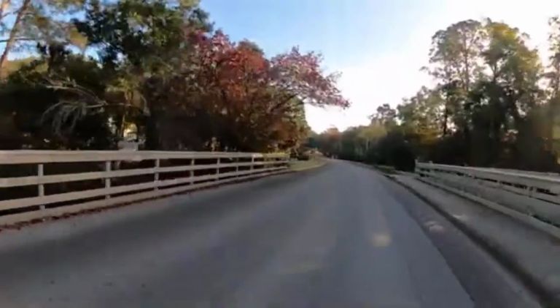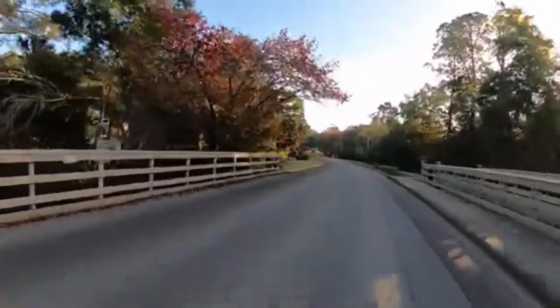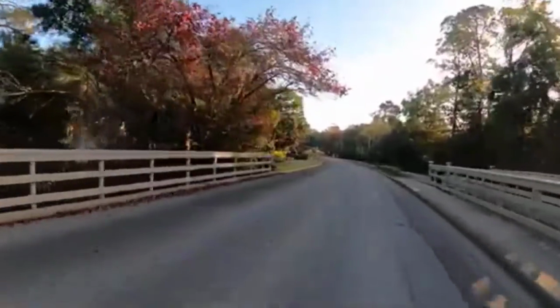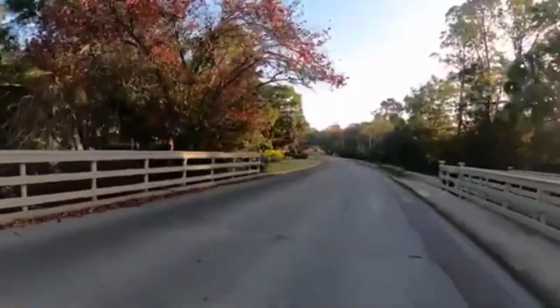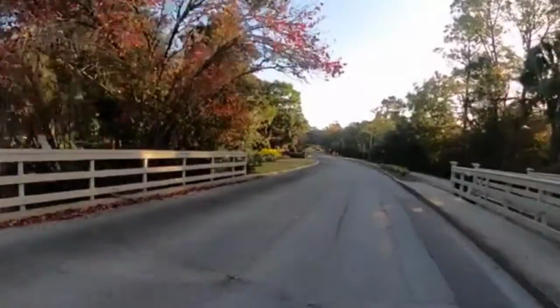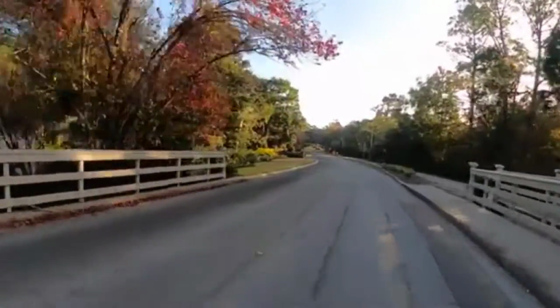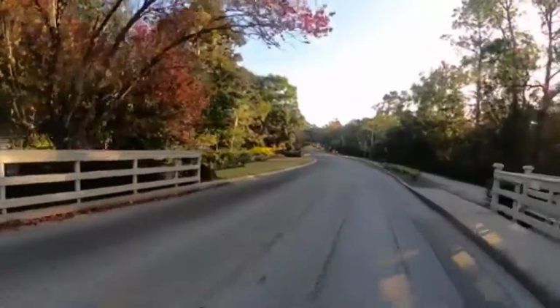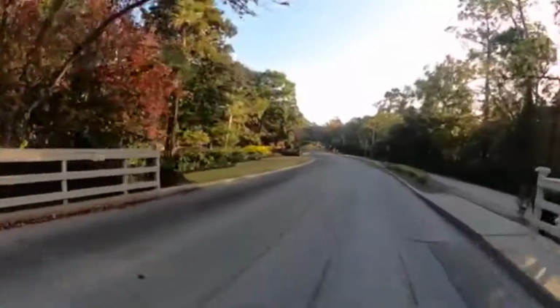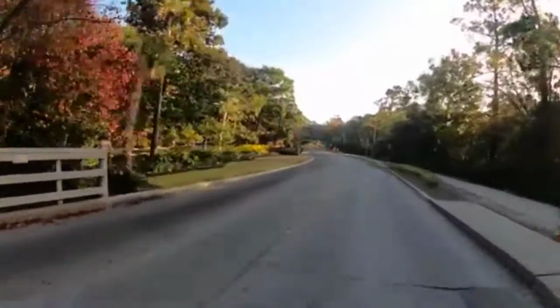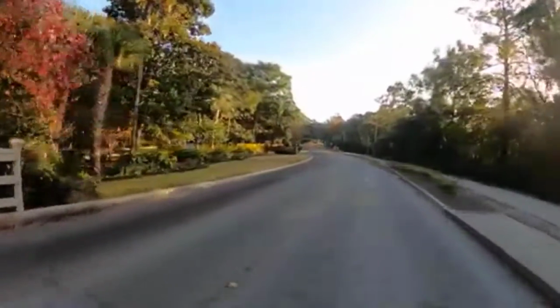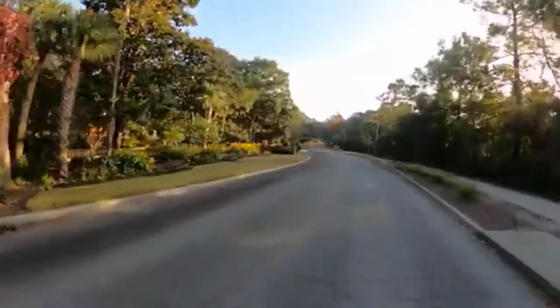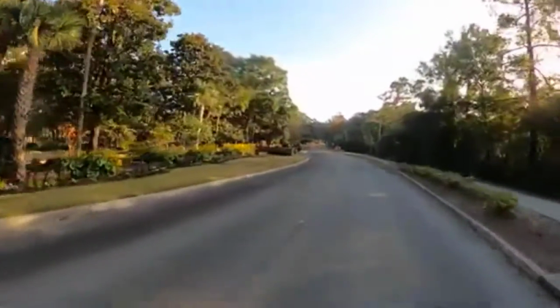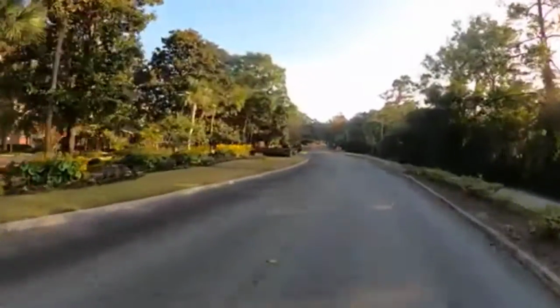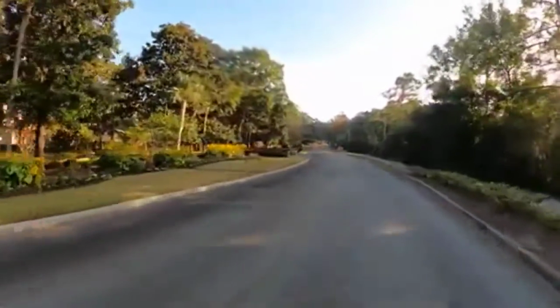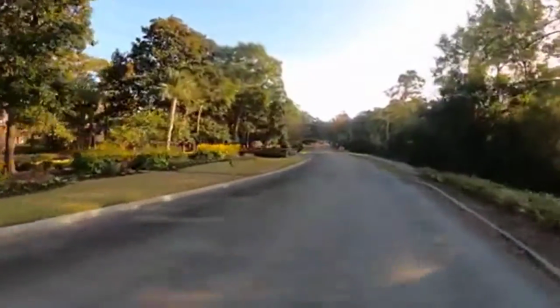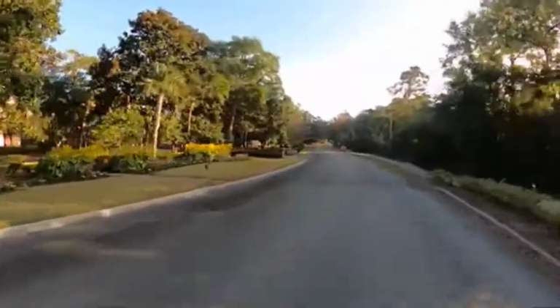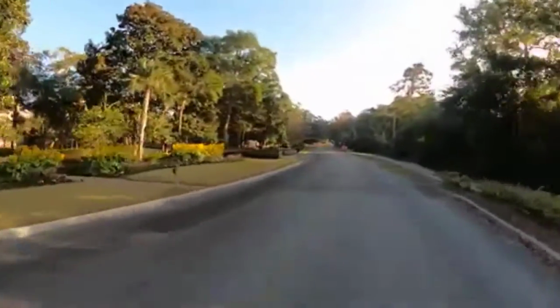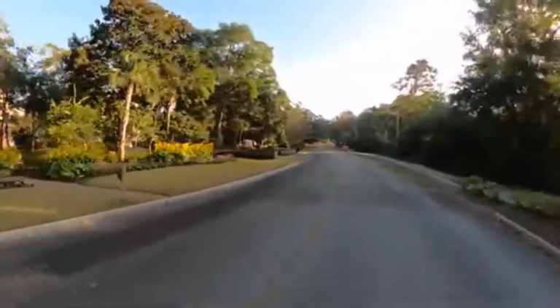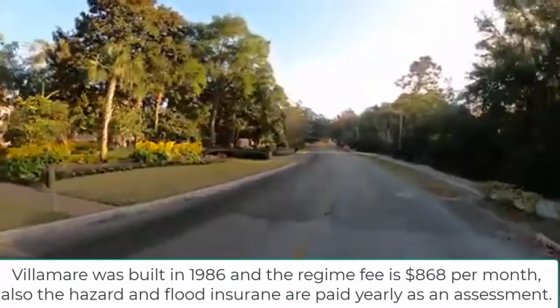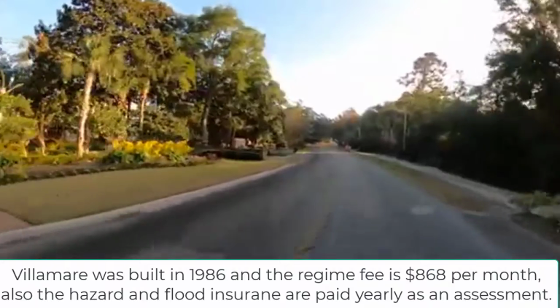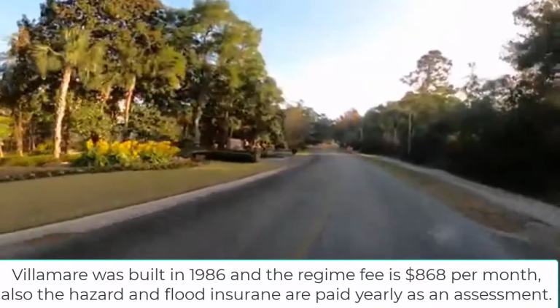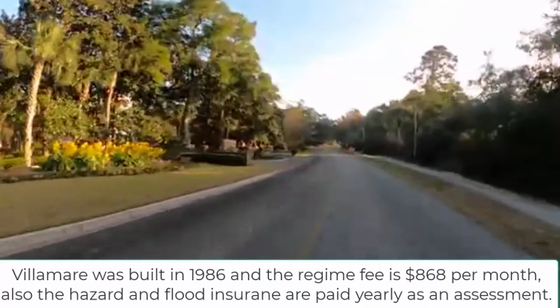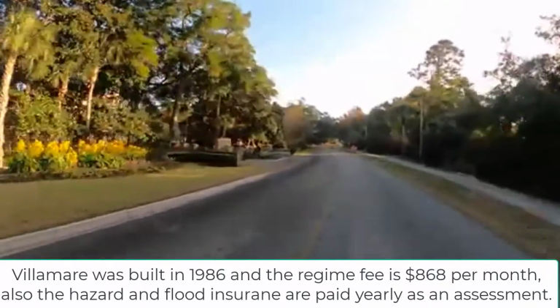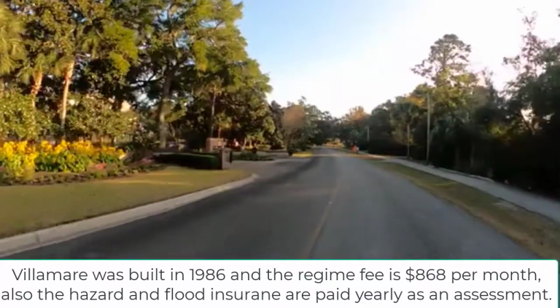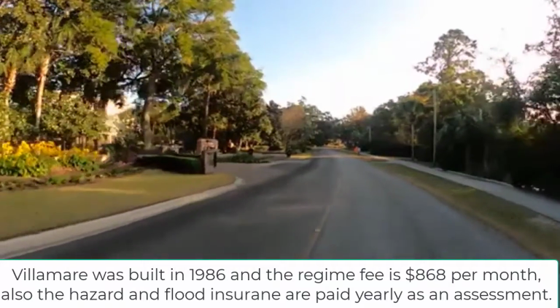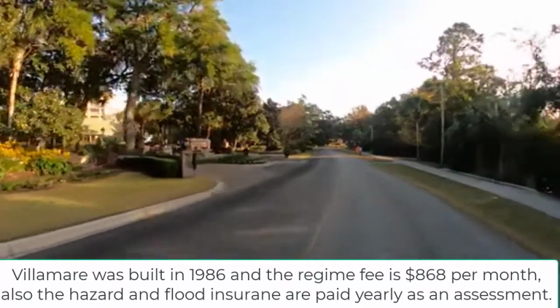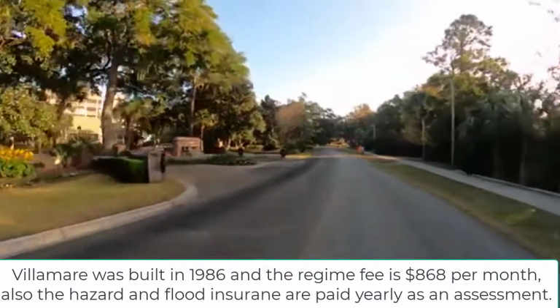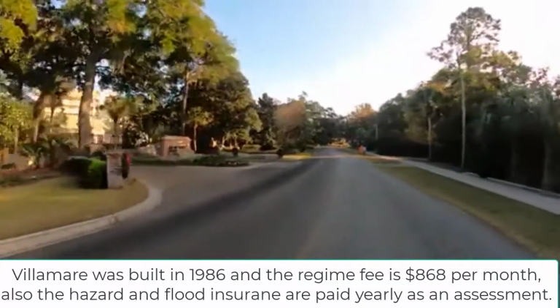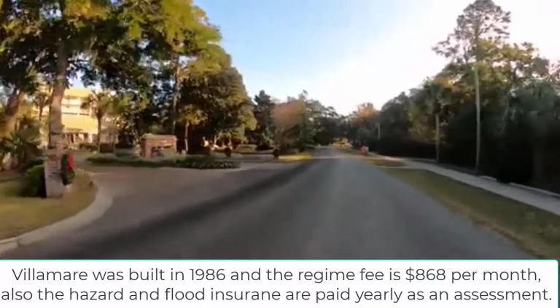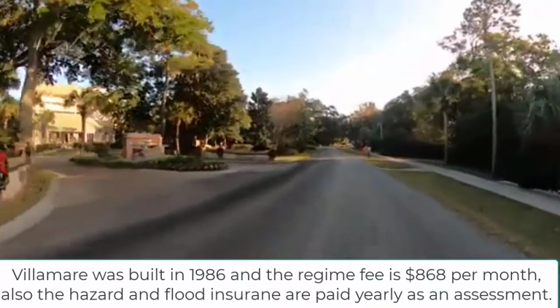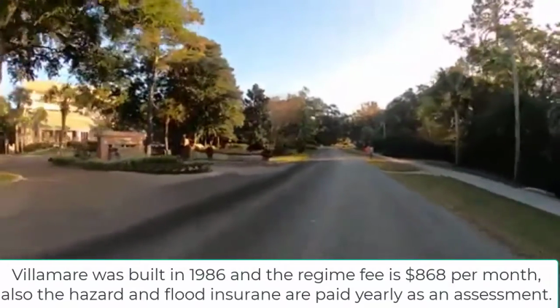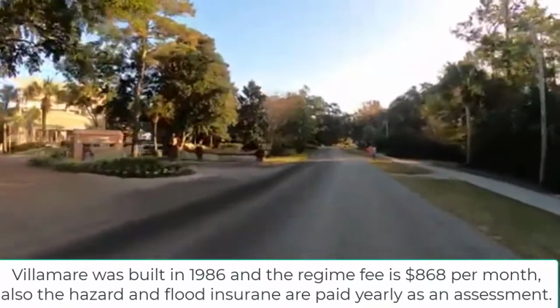Vilimar is on the left, followed by Disney. Vilimar was built in 1986 and the regime fees are $868 a month.